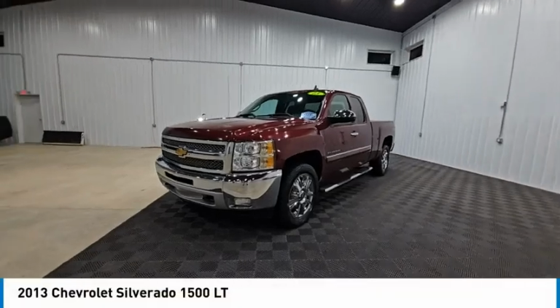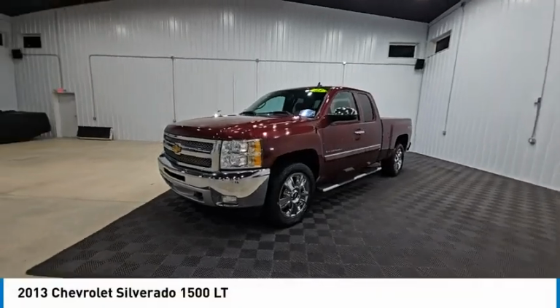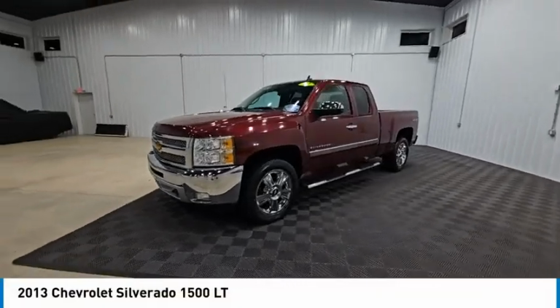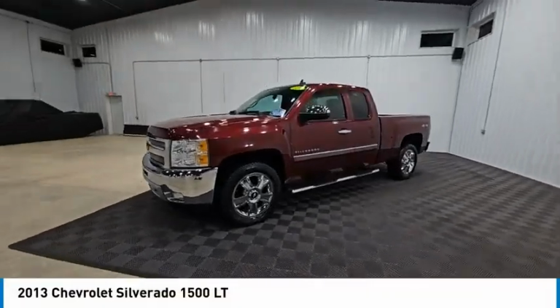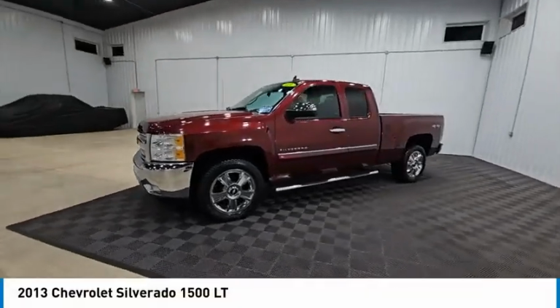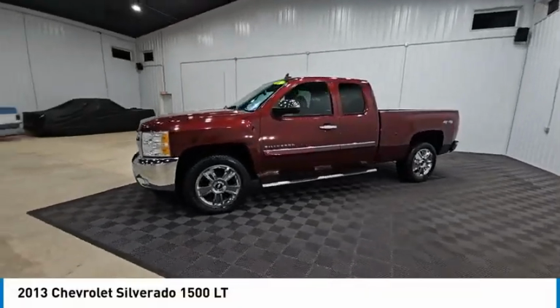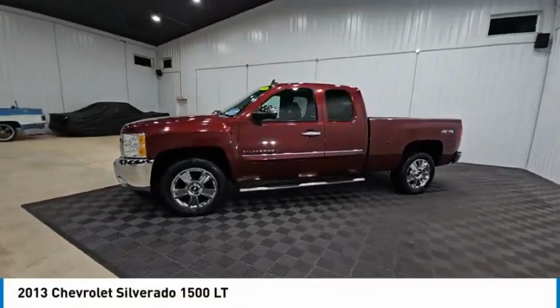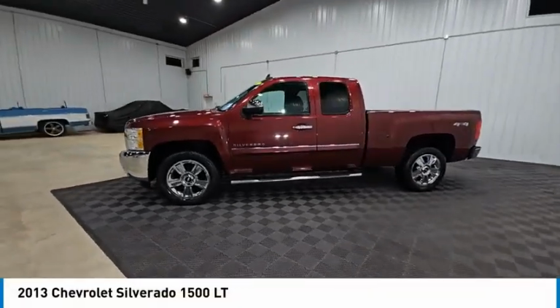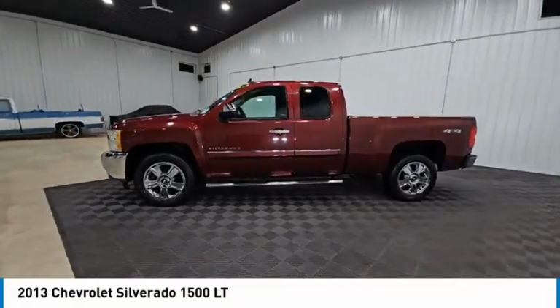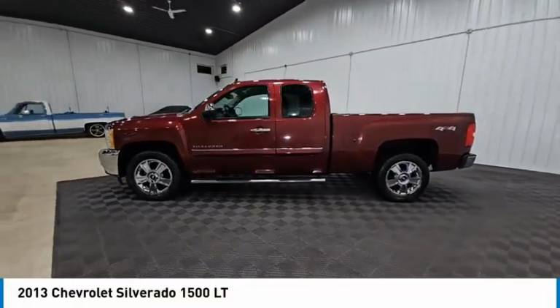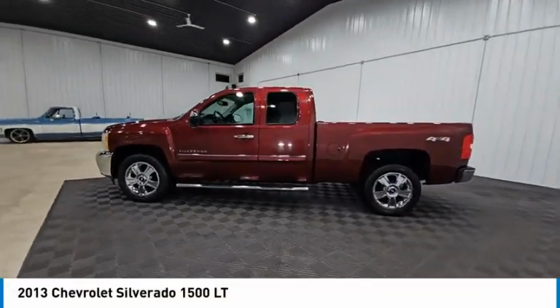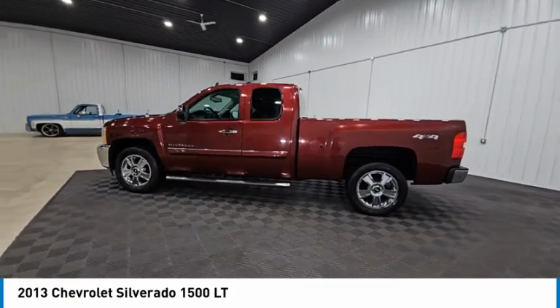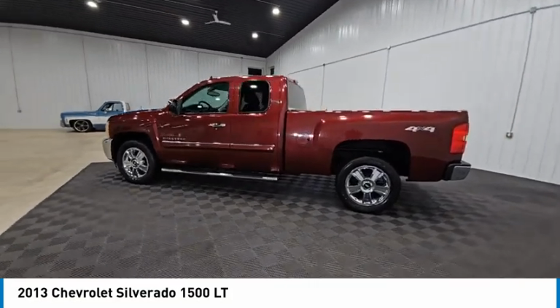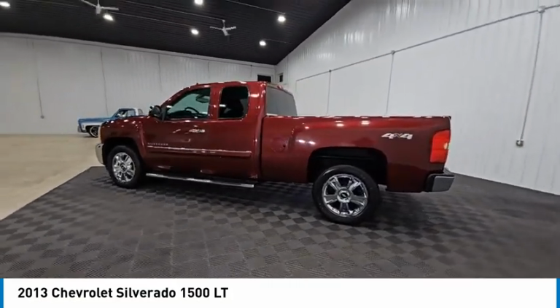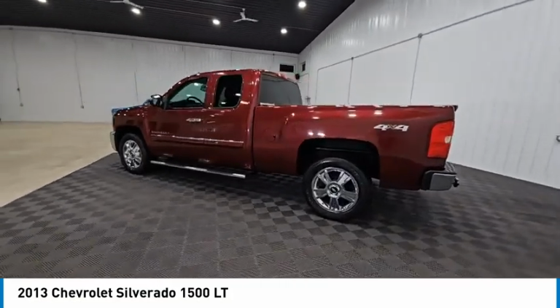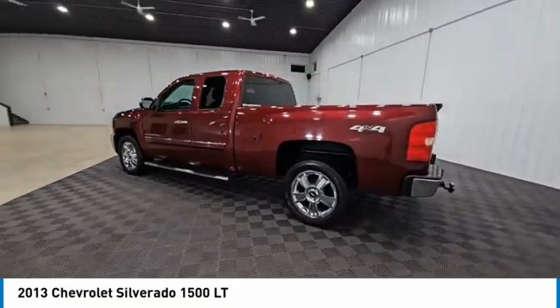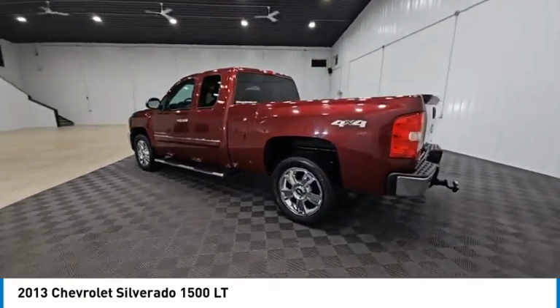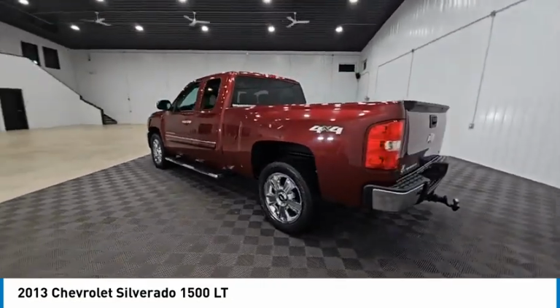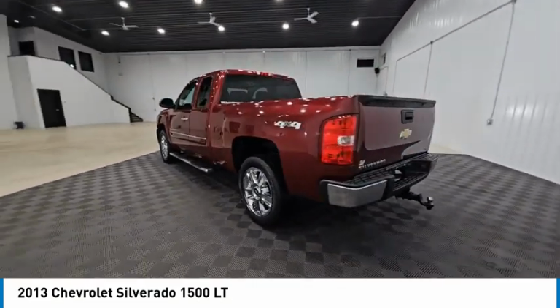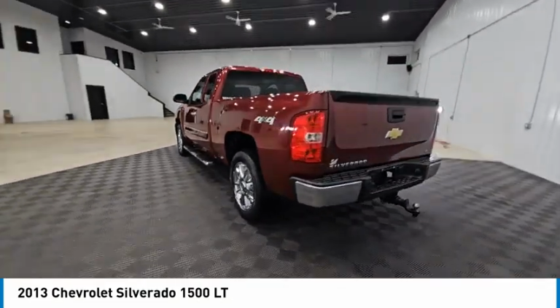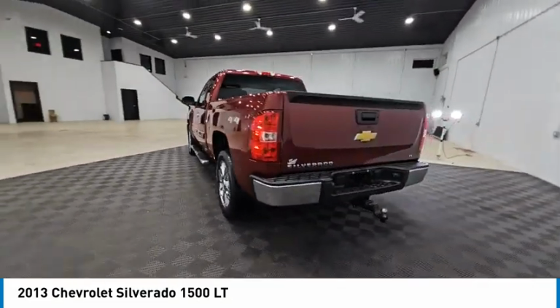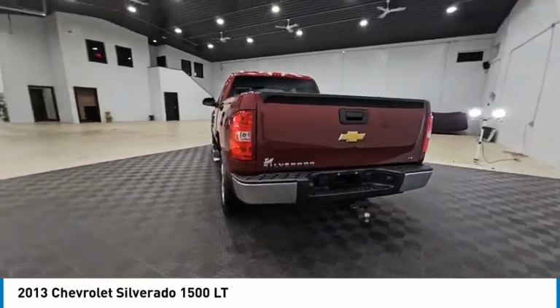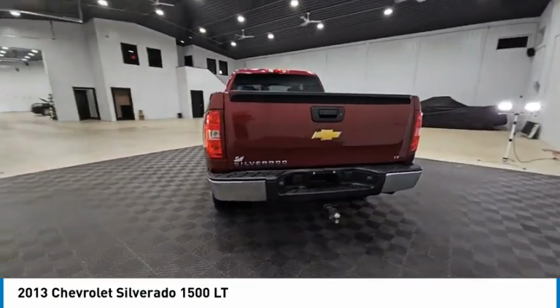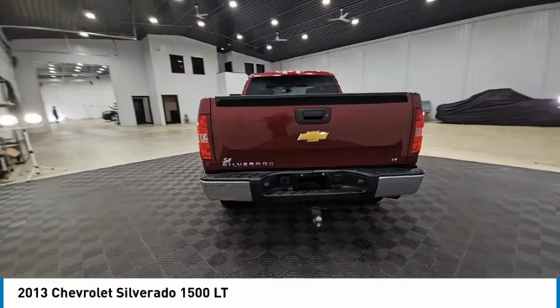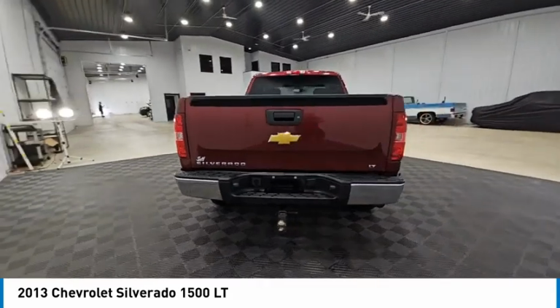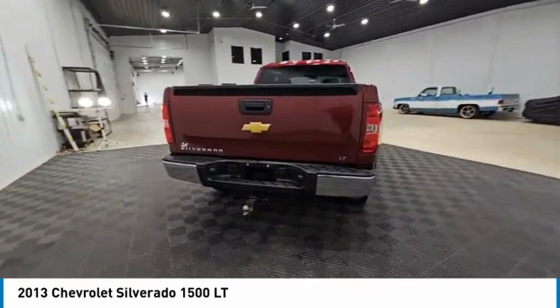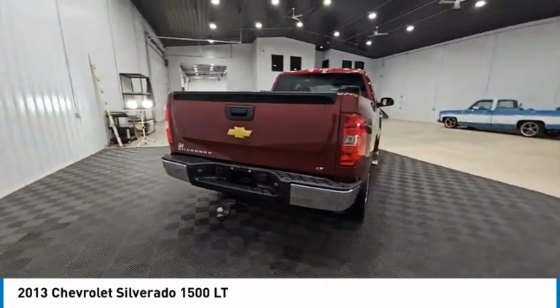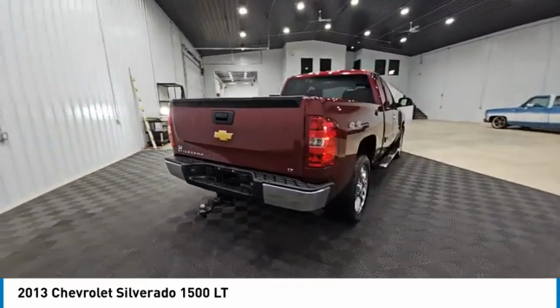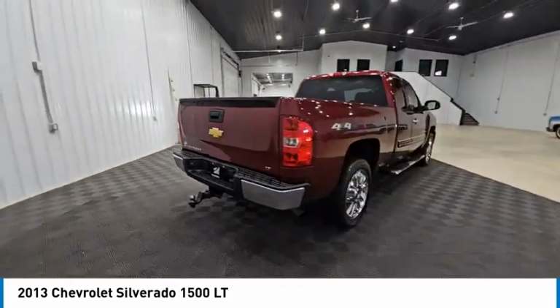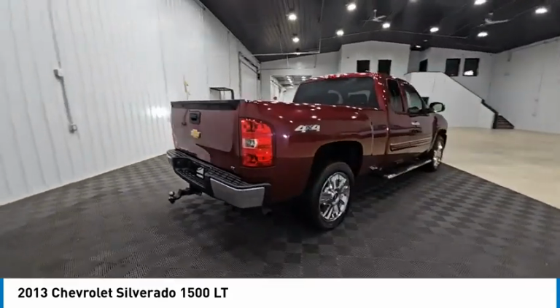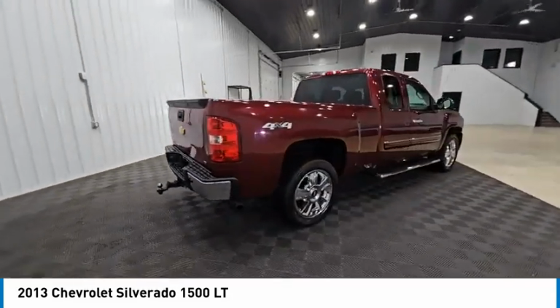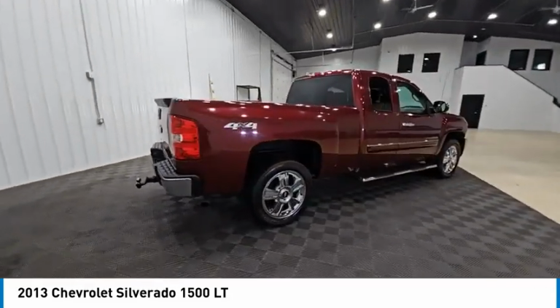Make a great choice today with the 2013 Silverado 1500. The Chevy Silverado 1500 has the lowest cost of ownership of any full-size pickup and is priced below $15,000.